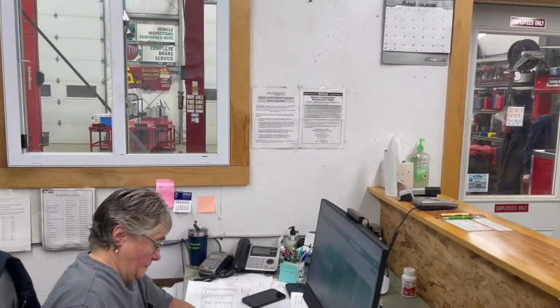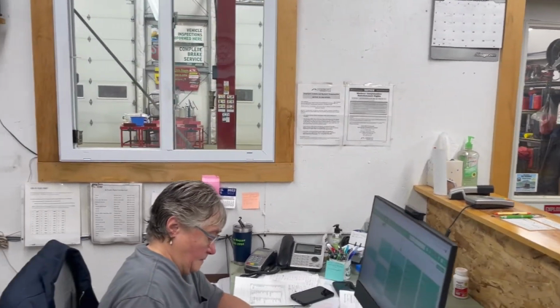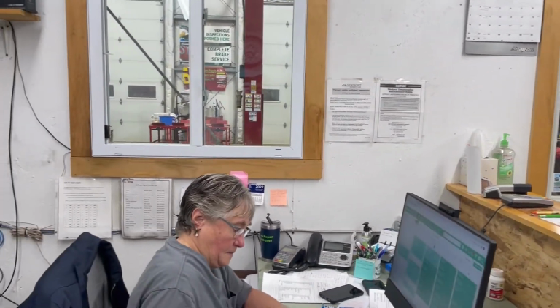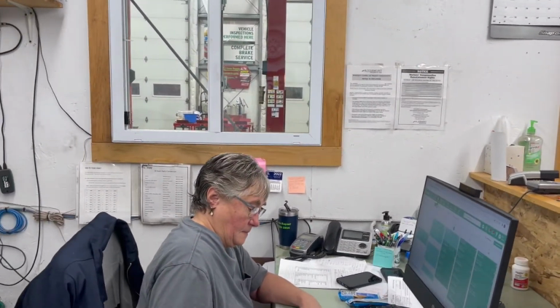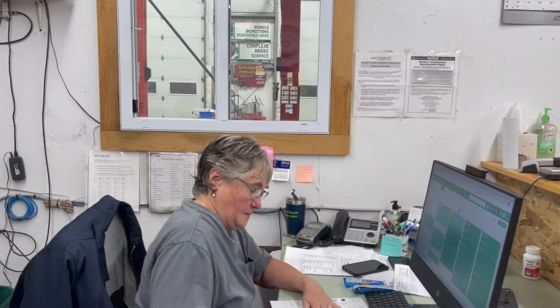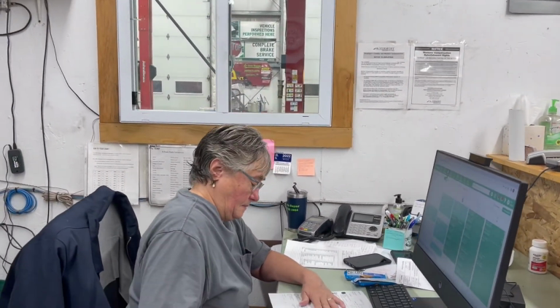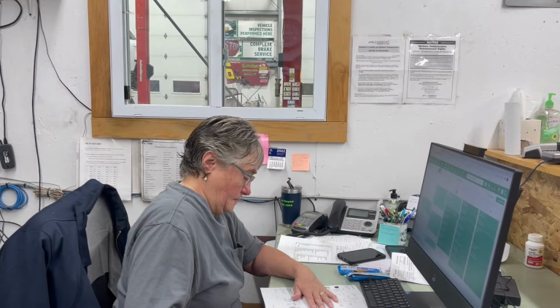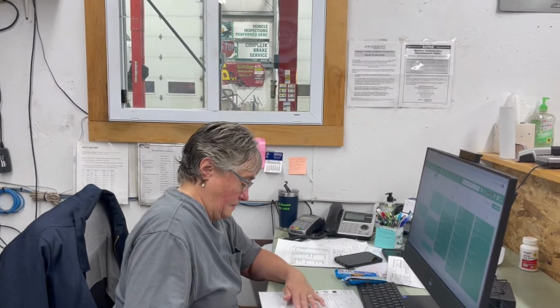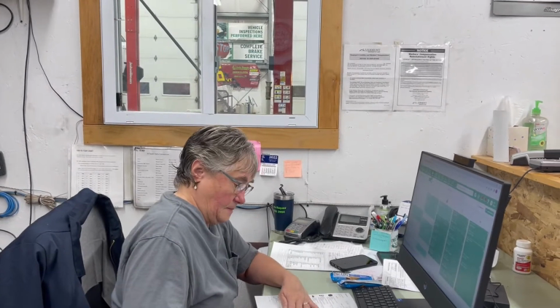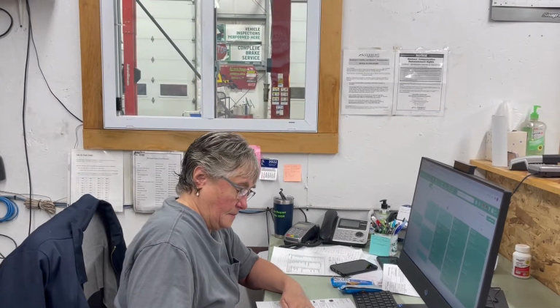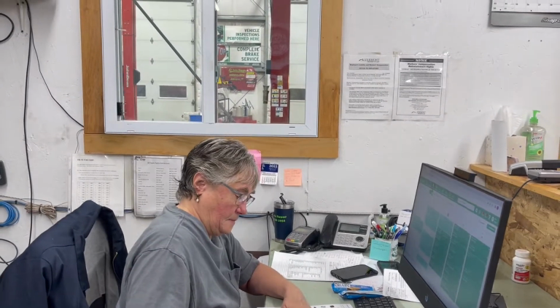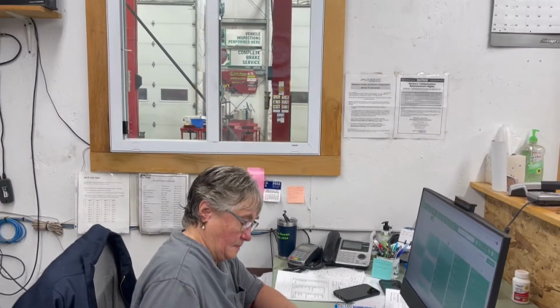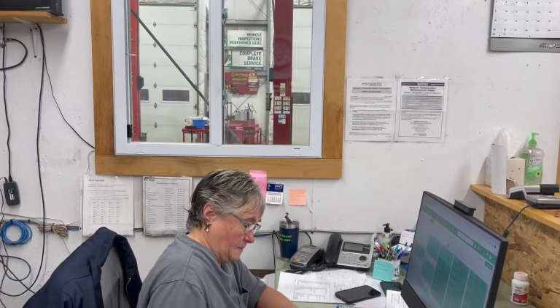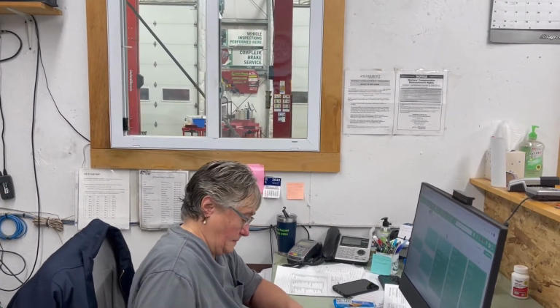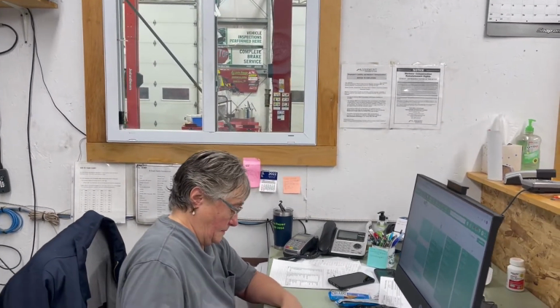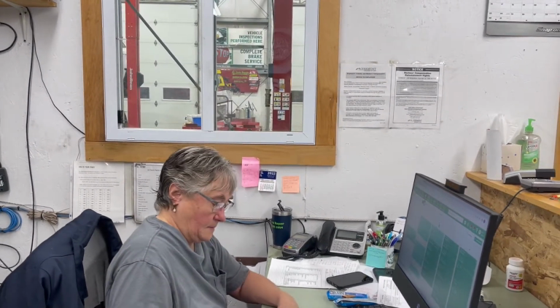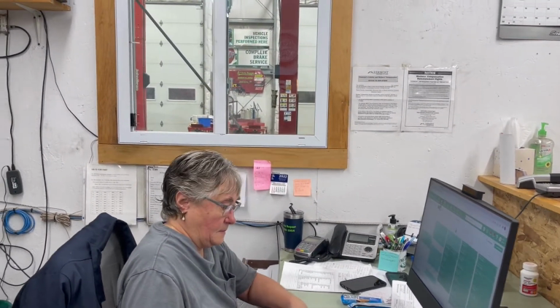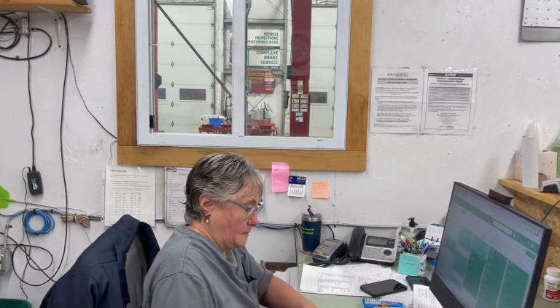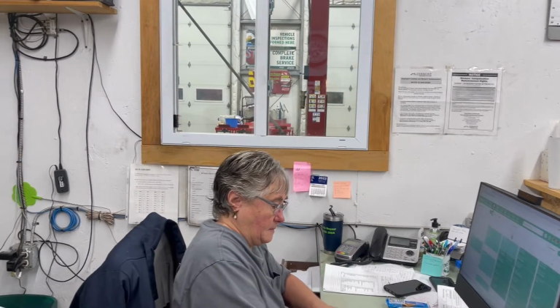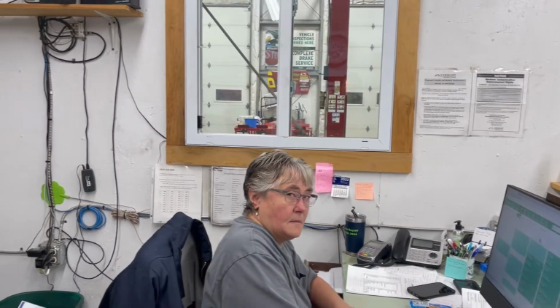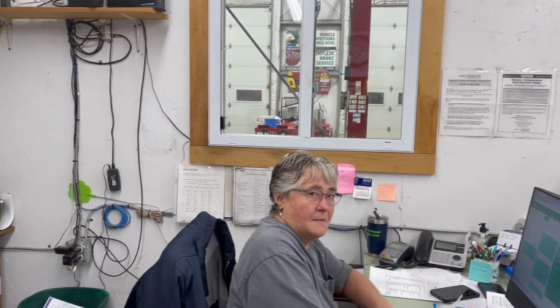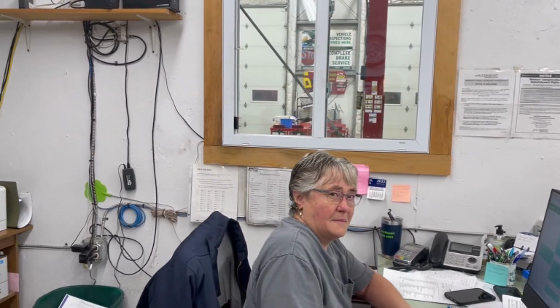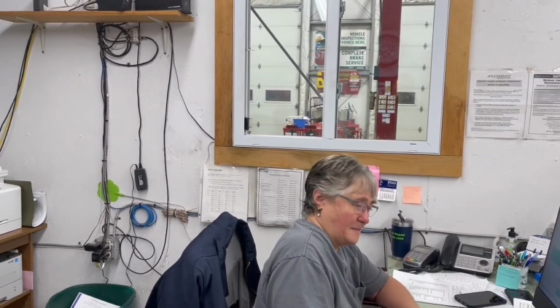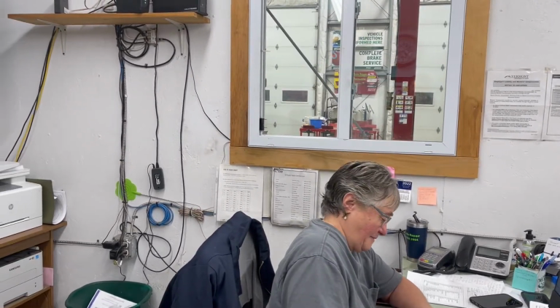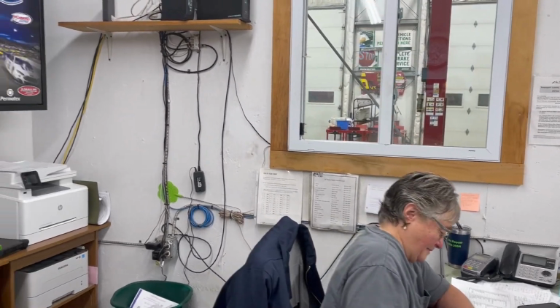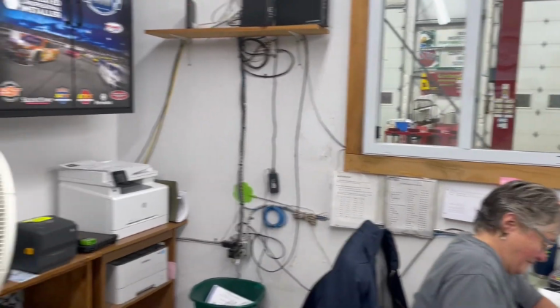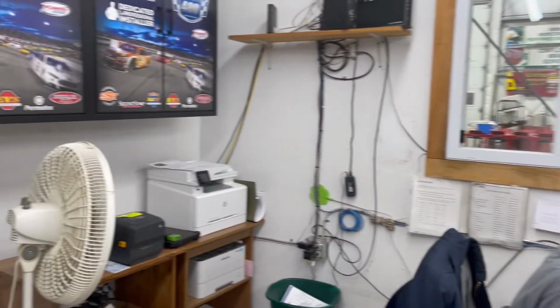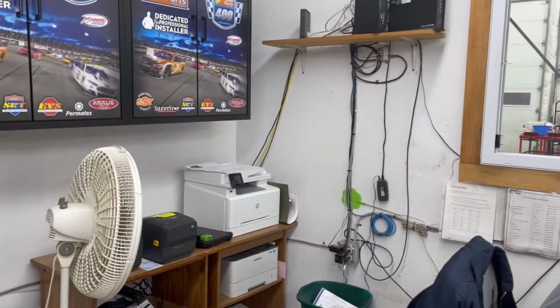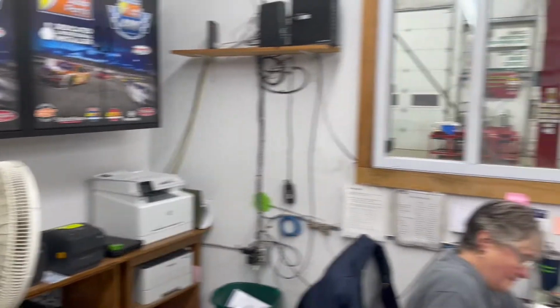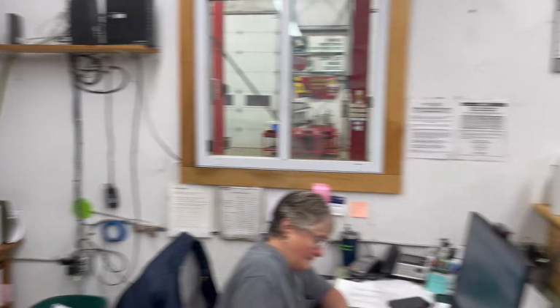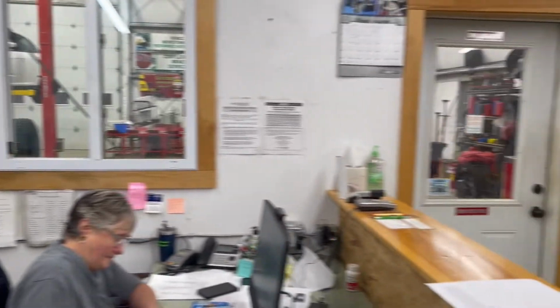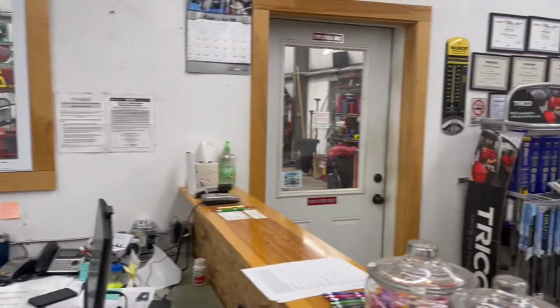She's working on the computer doing some paperwork and stuff. I'm here for a car appointment, so I thought I'd get her pretty face on camera. This is the inside of my son's shop.